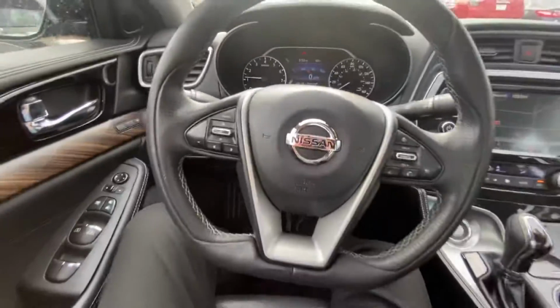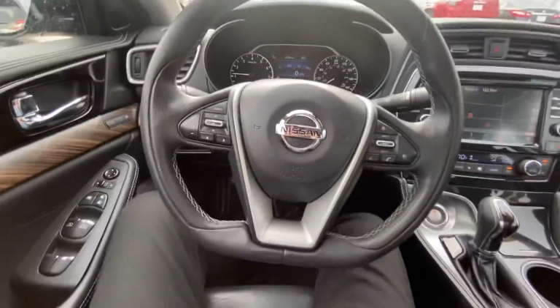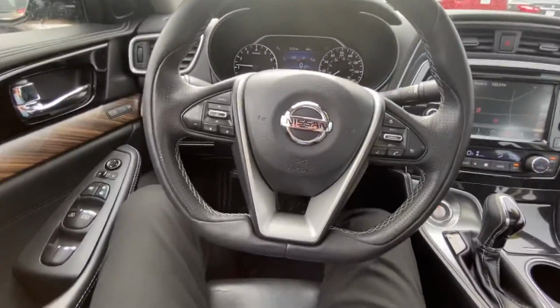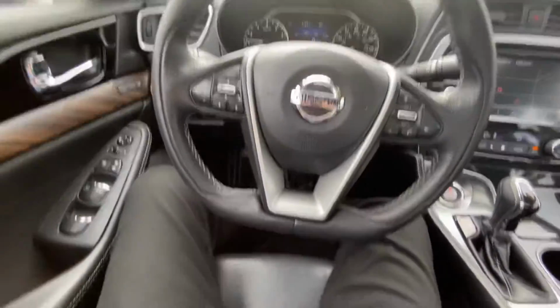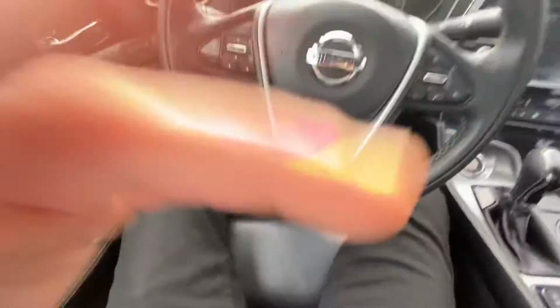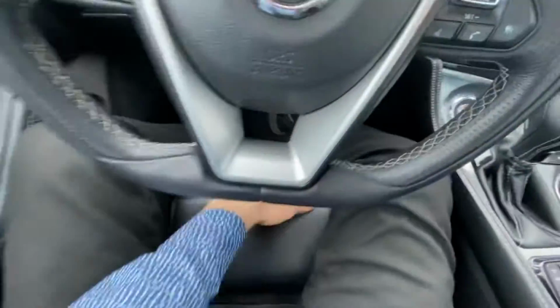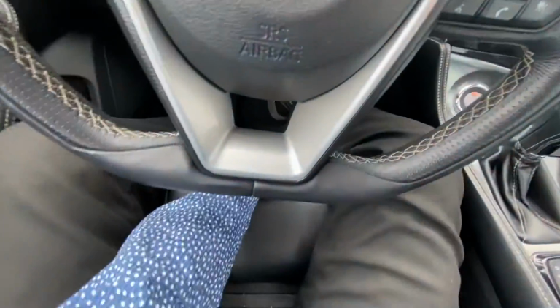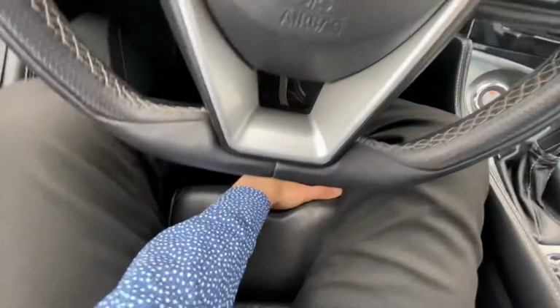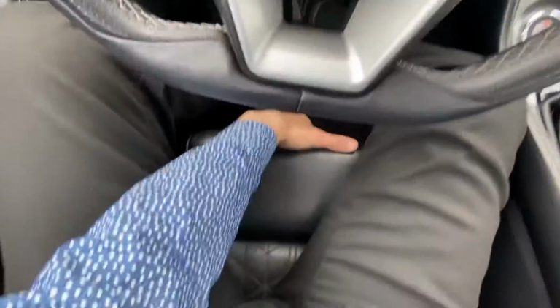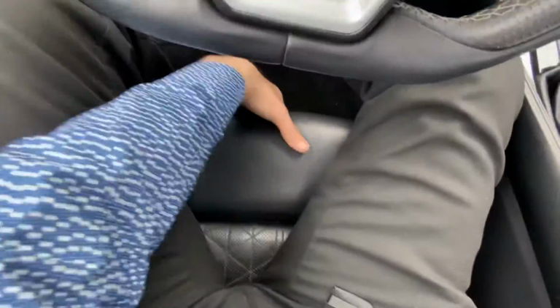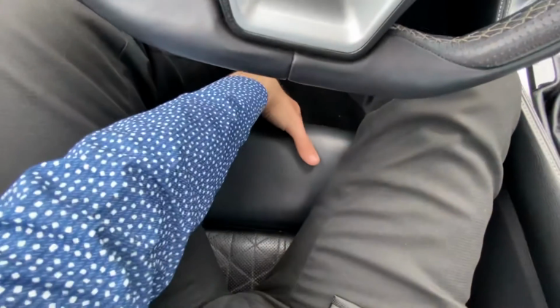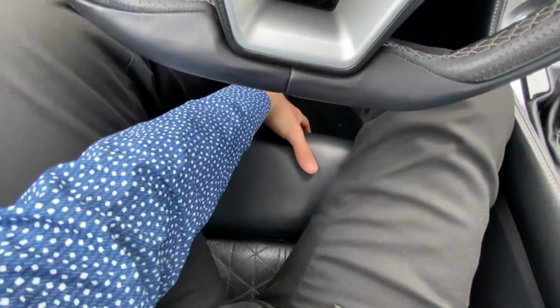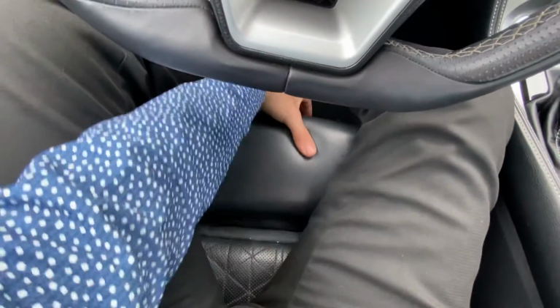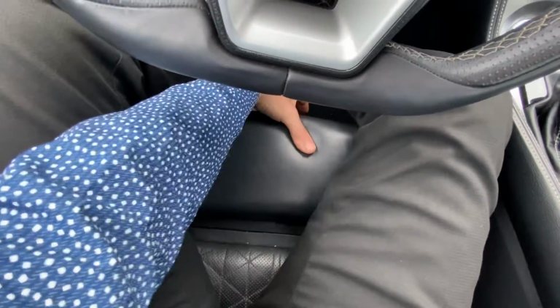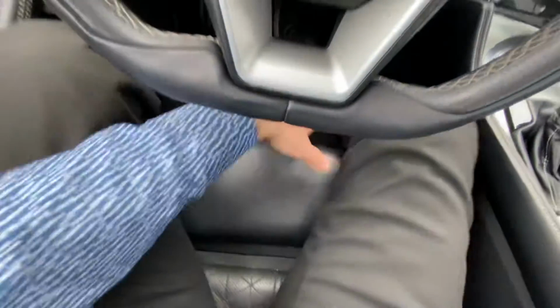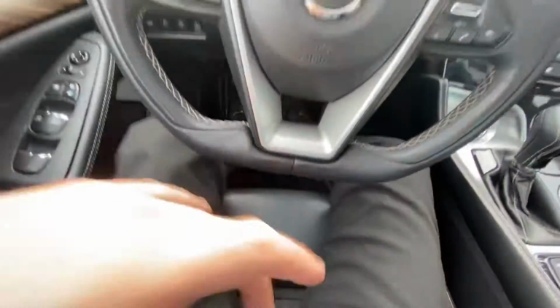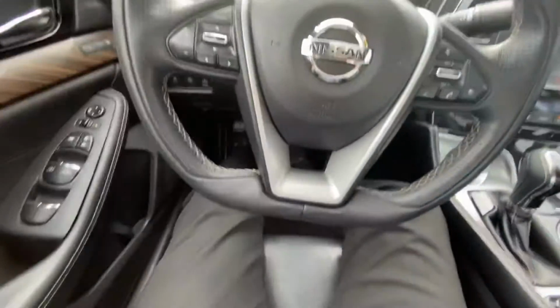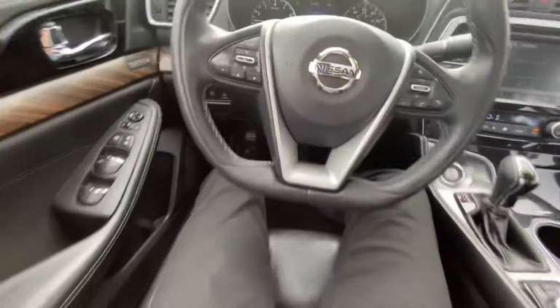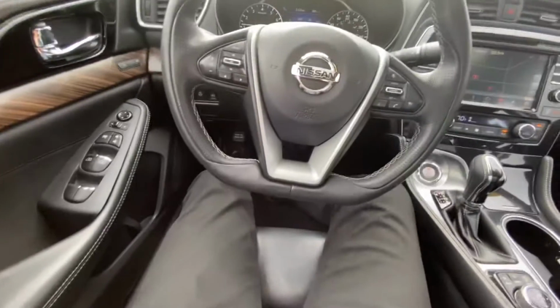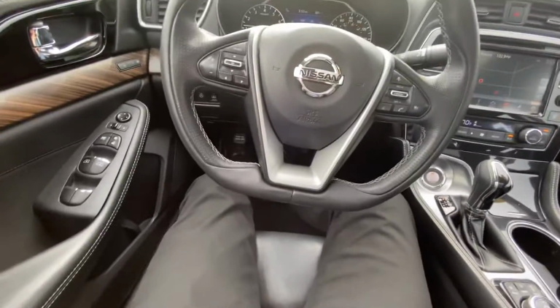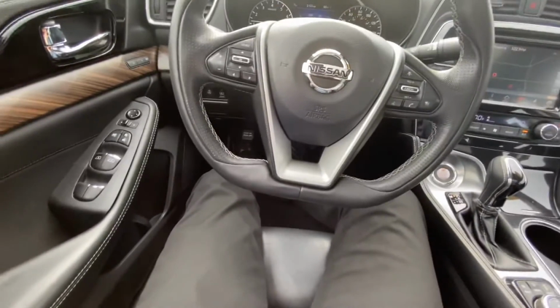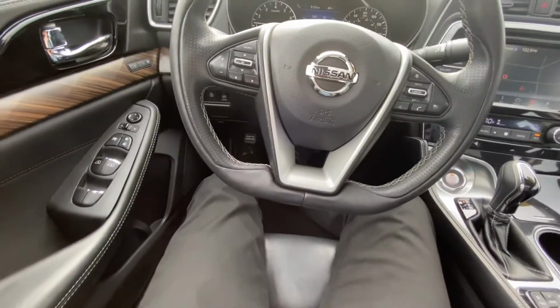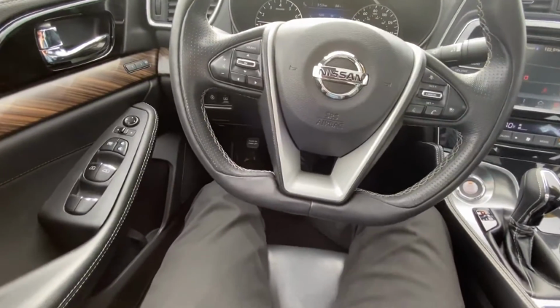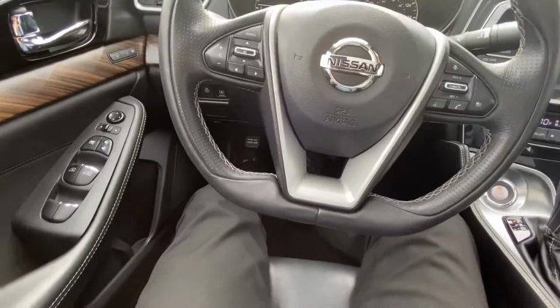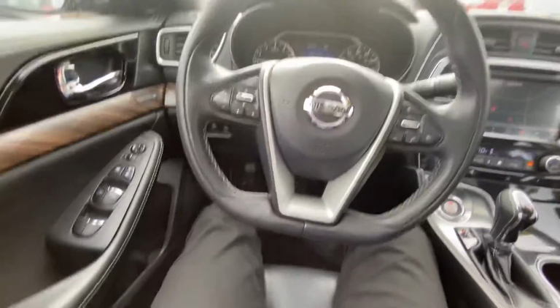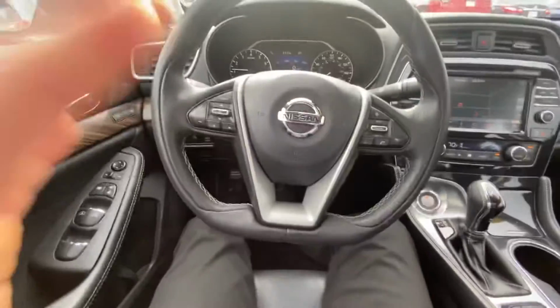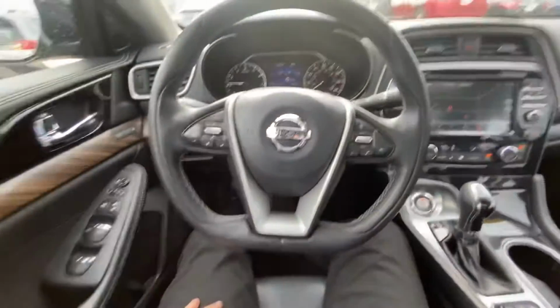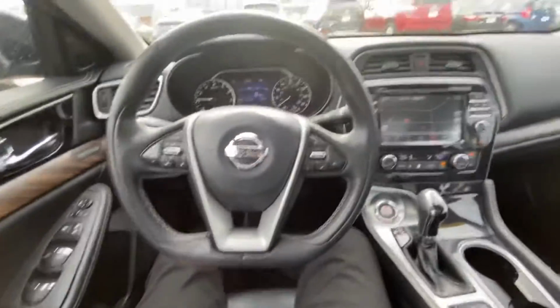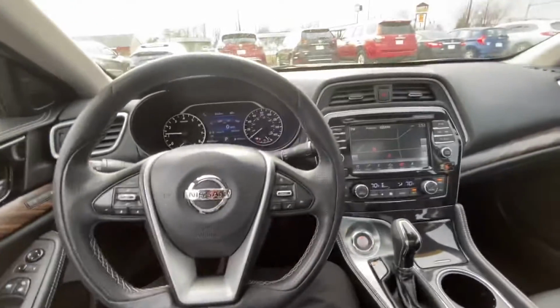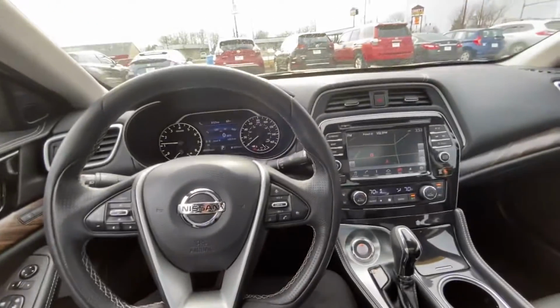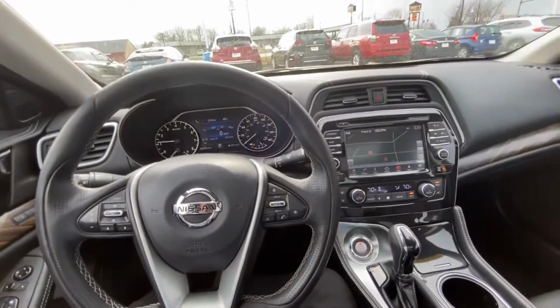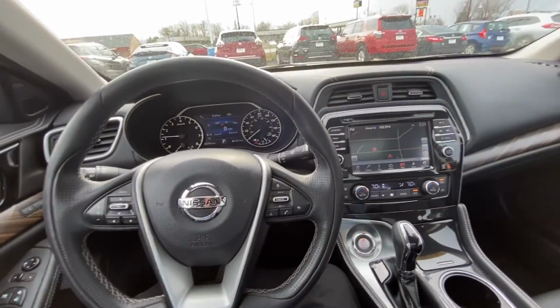There's the memory seat. You have the thigh gap extender too, to make it really like you're almost in a lazy boy. You can basically lay out in this thing. It is comfortable.